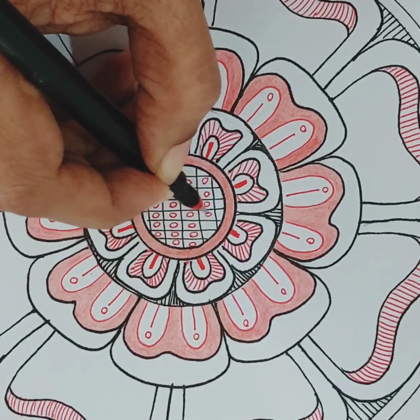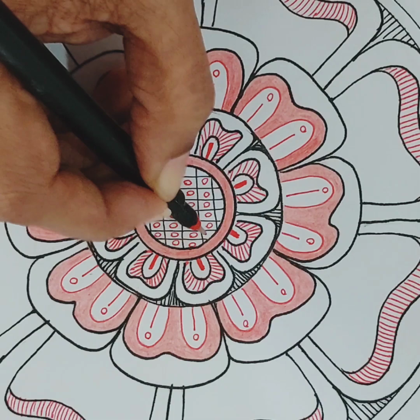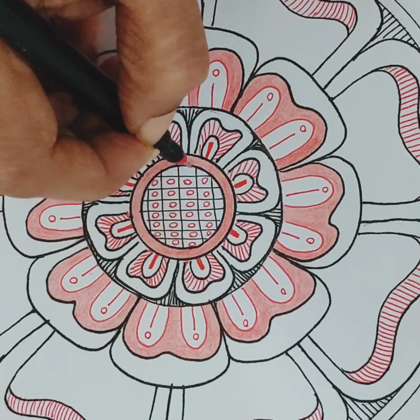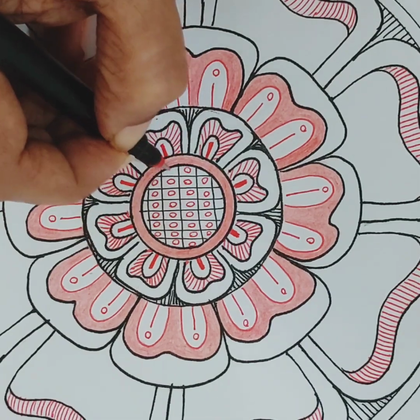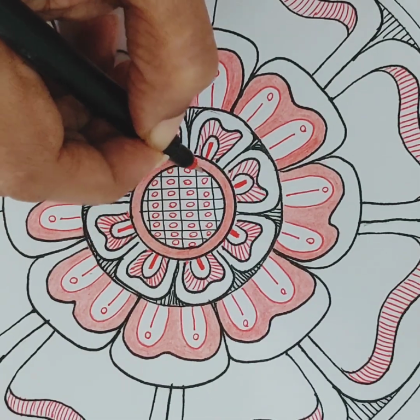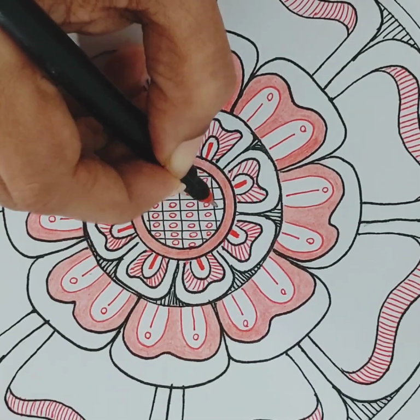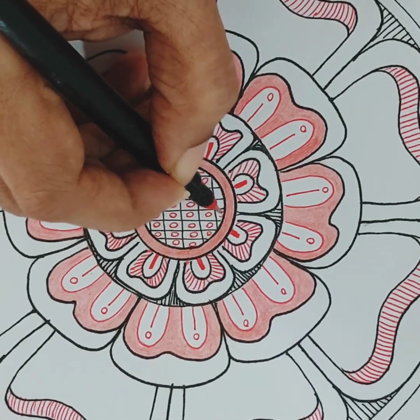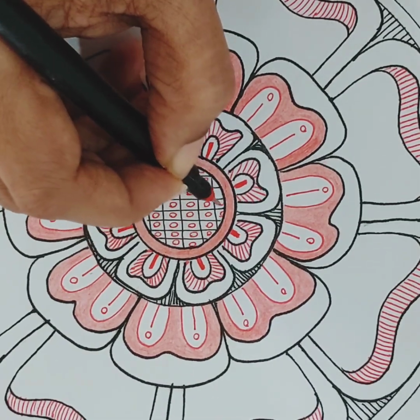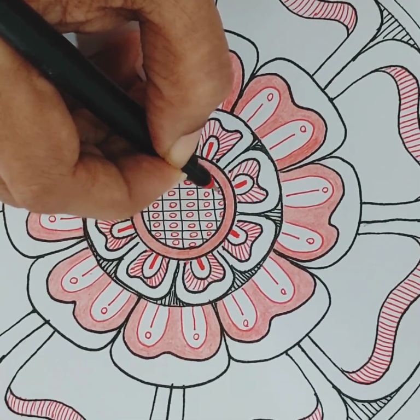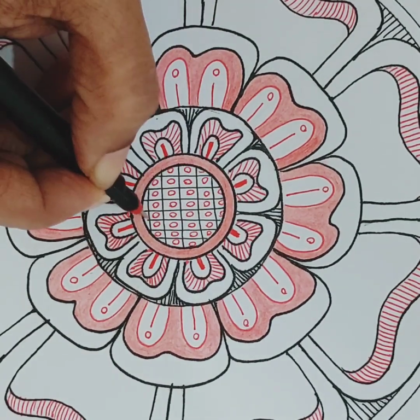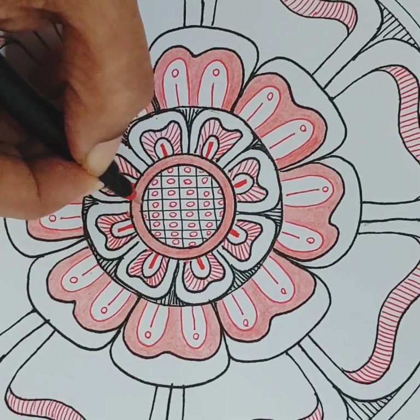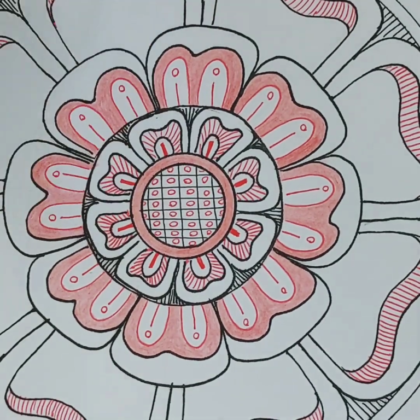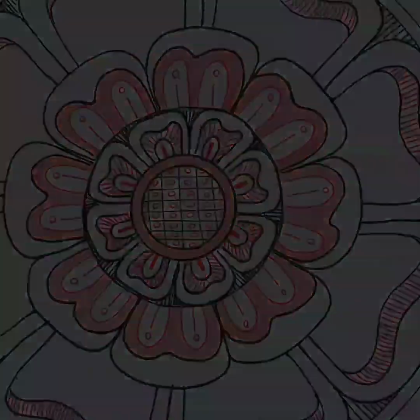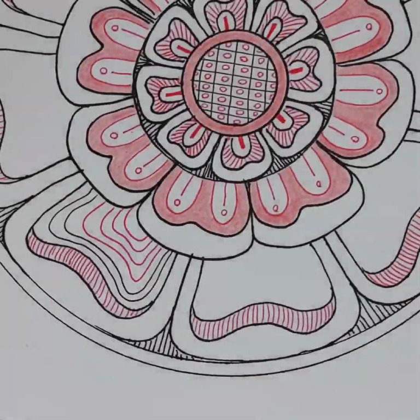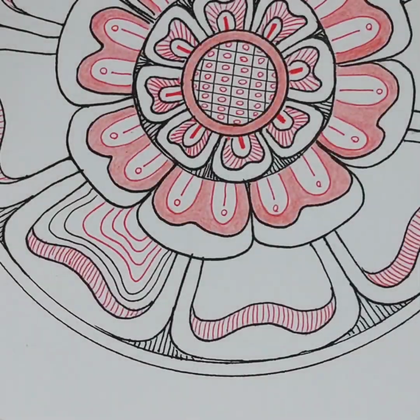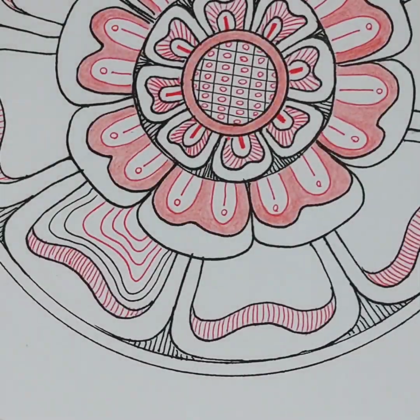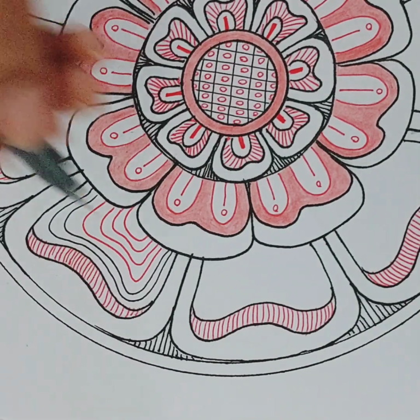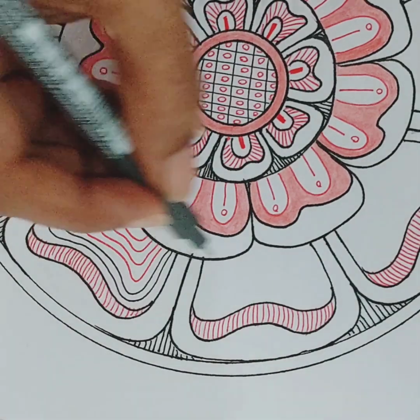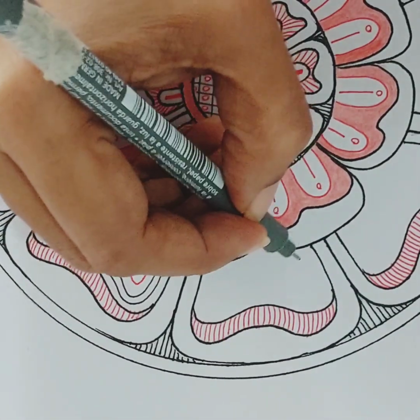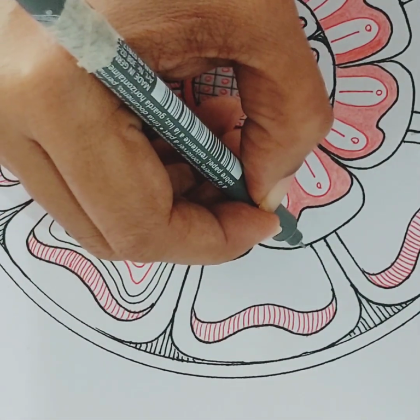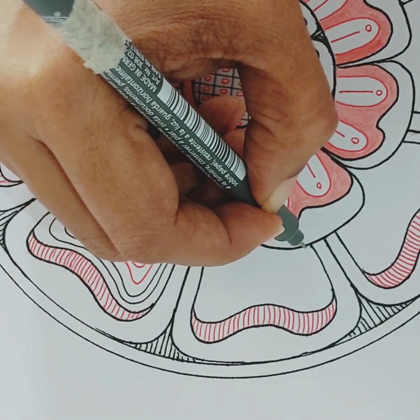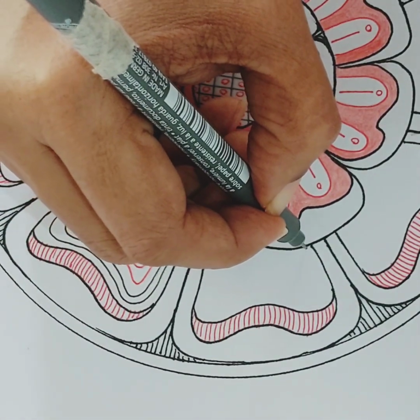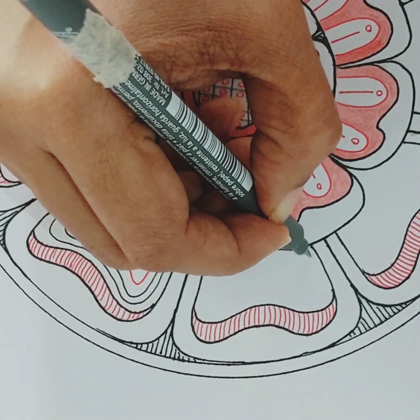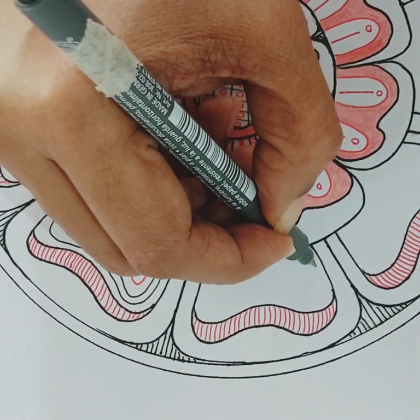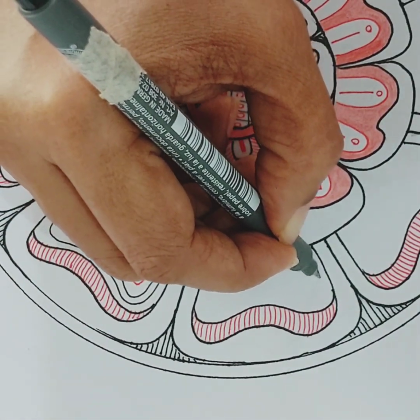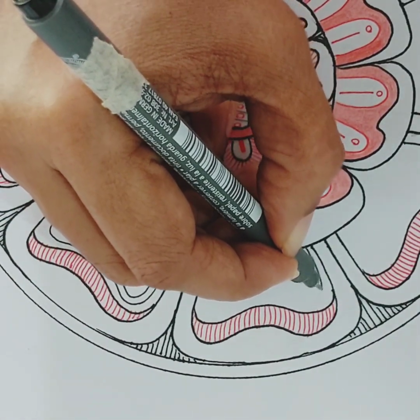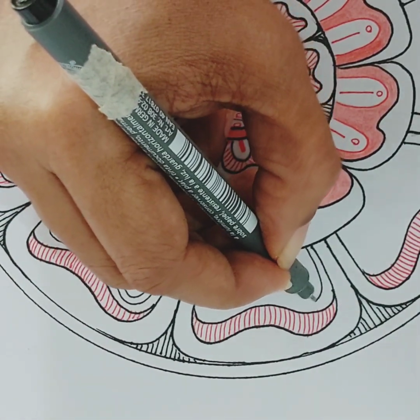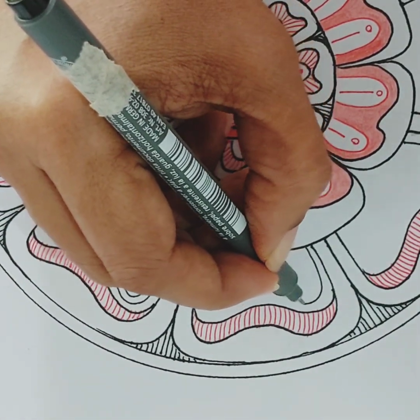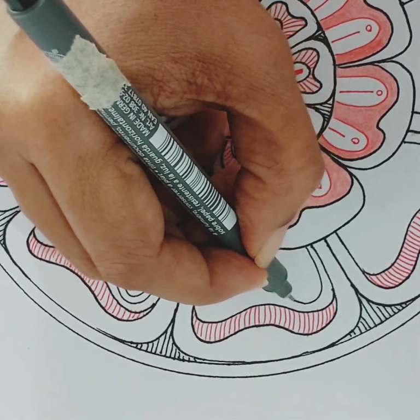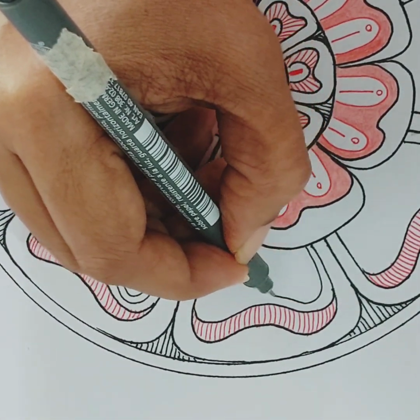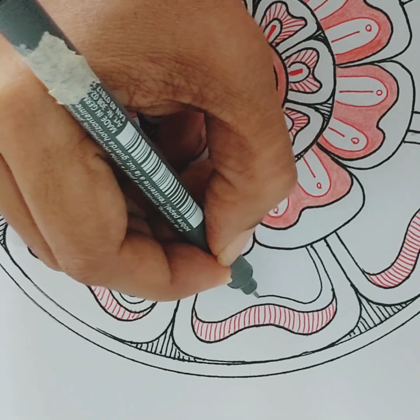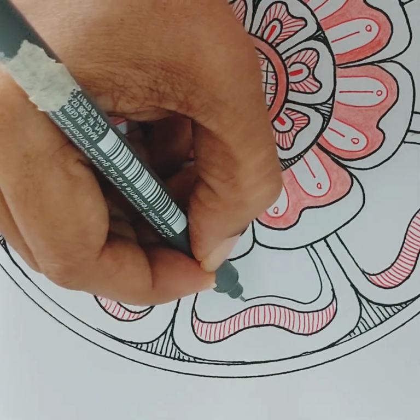Now I have to deal with the larger petals. I don't want to color them in, so here I will use some line work to fill them up like this.